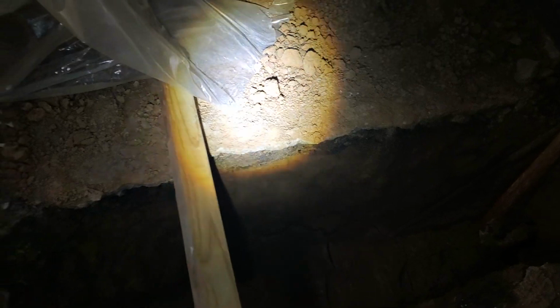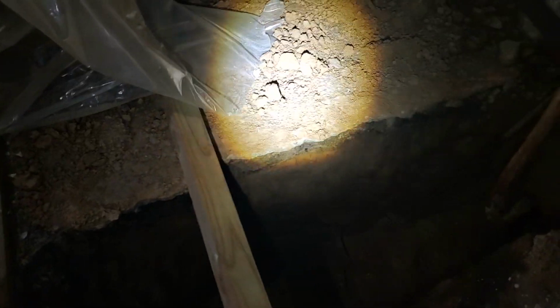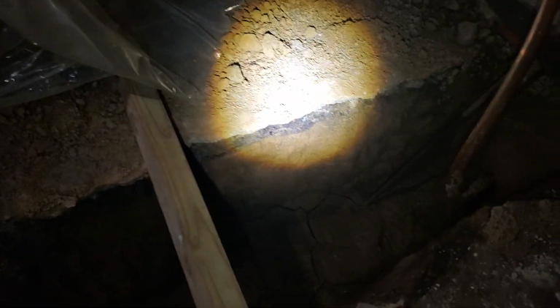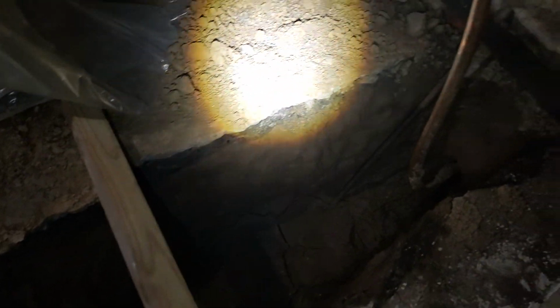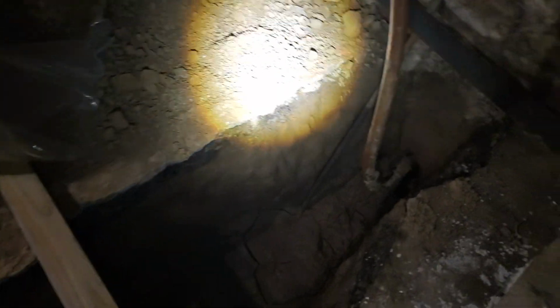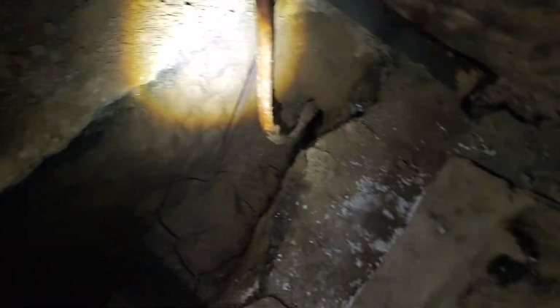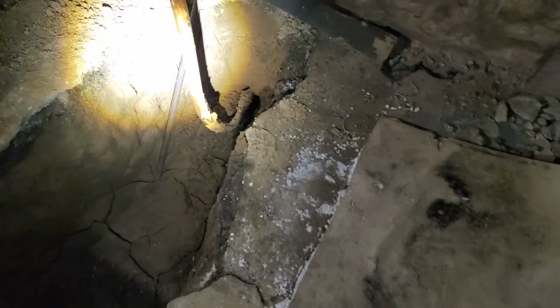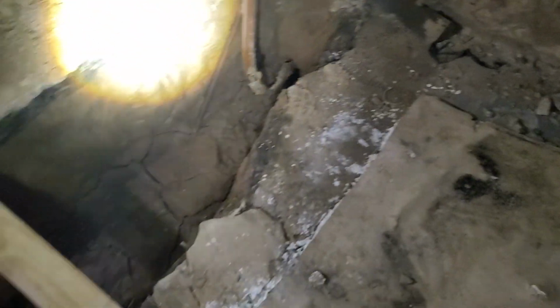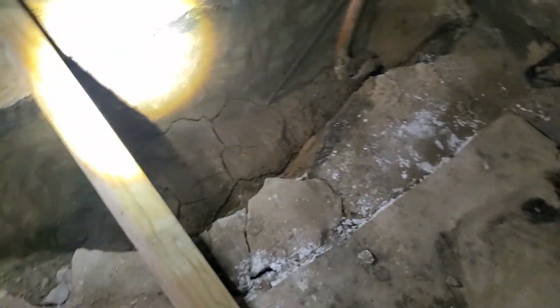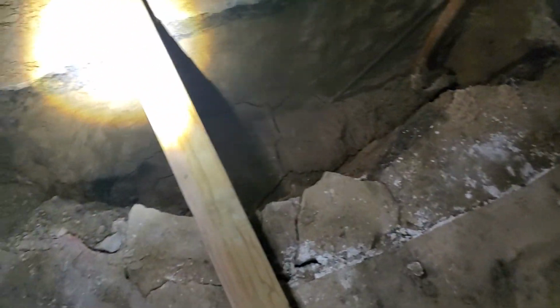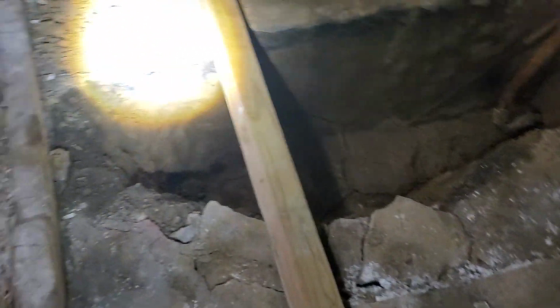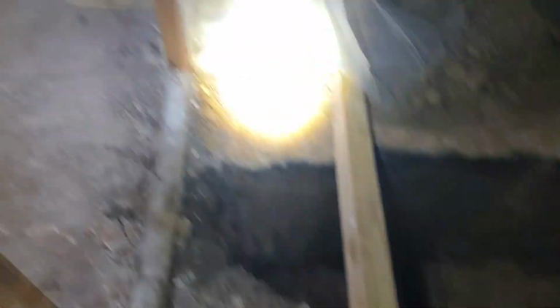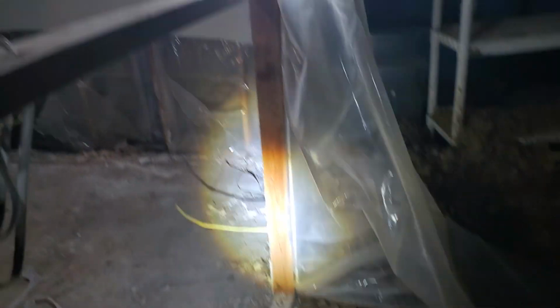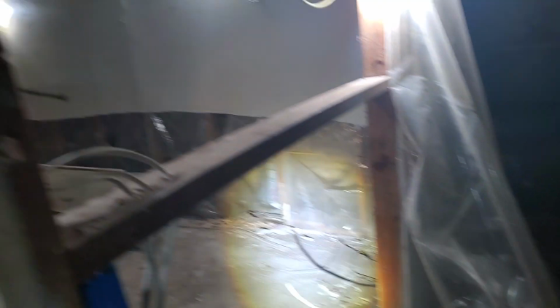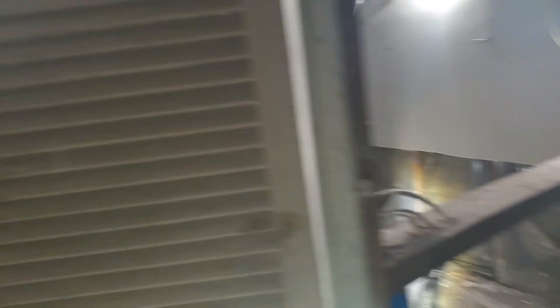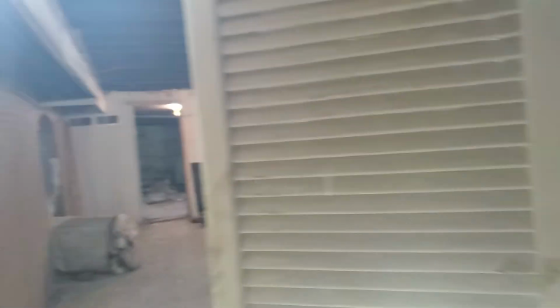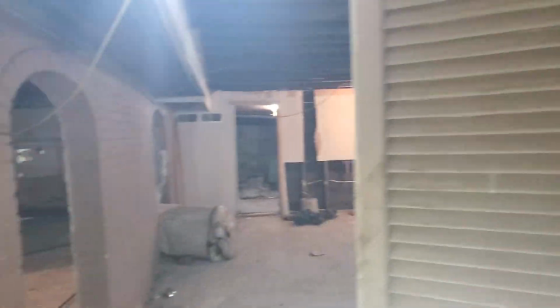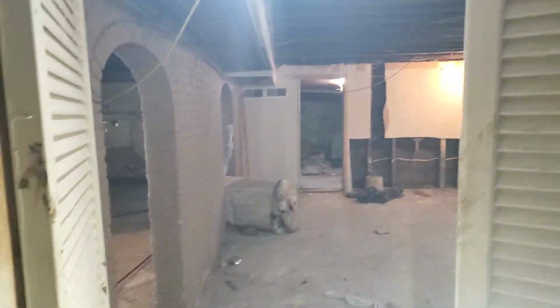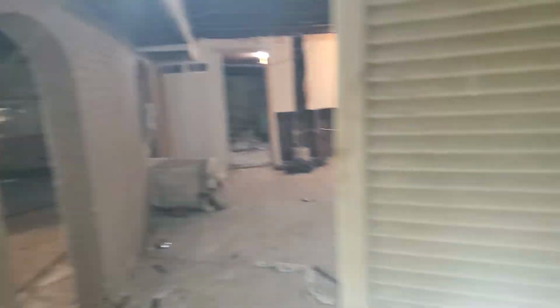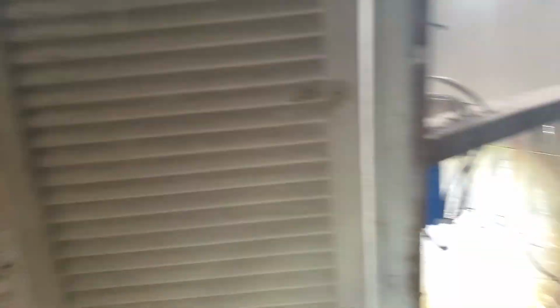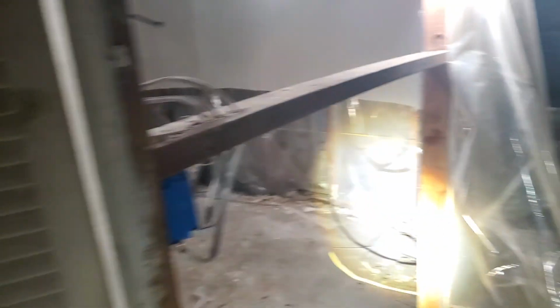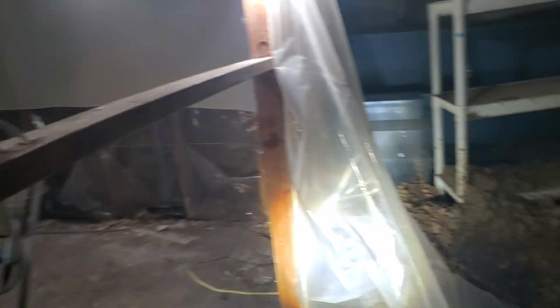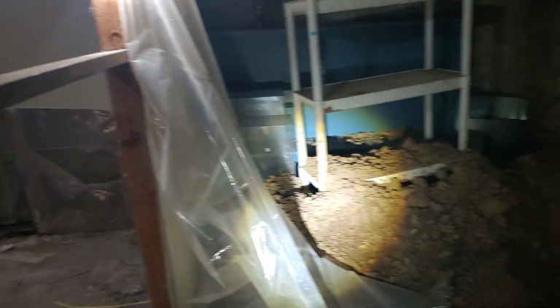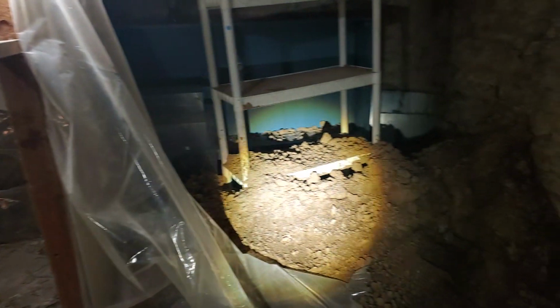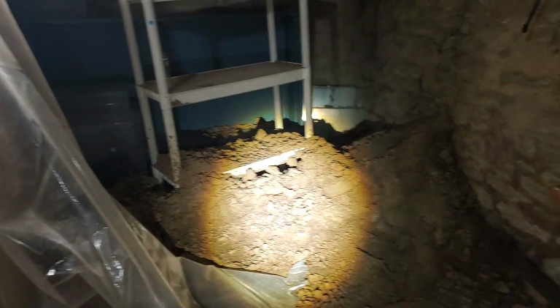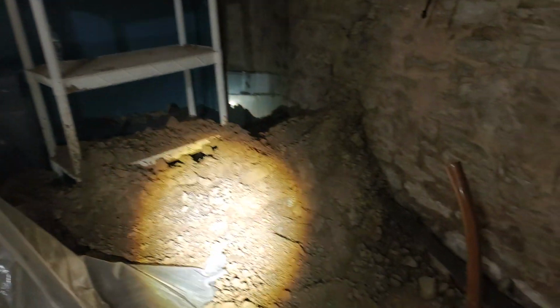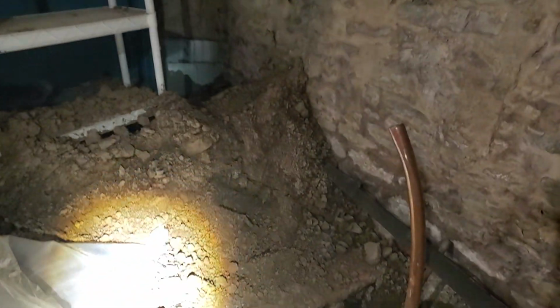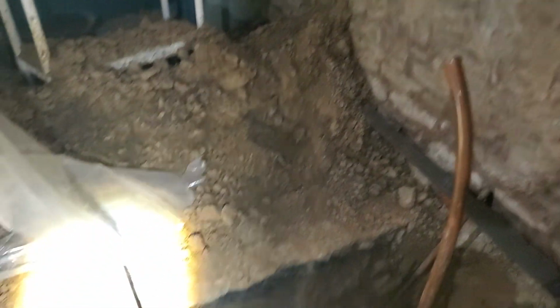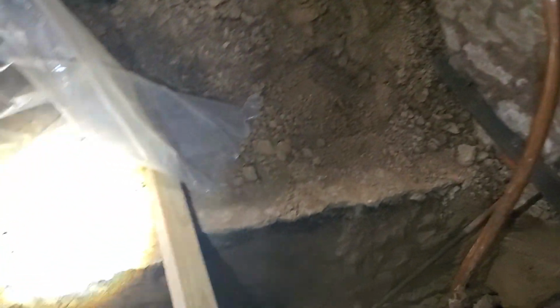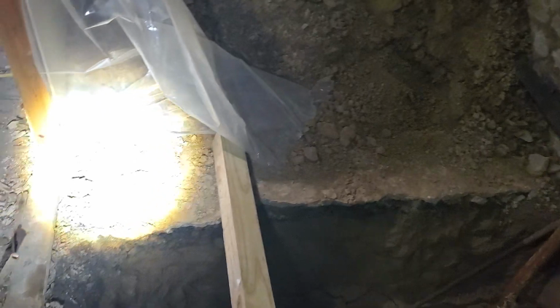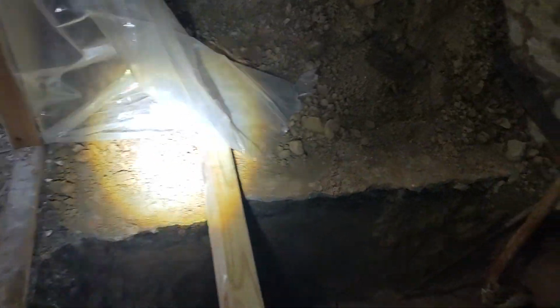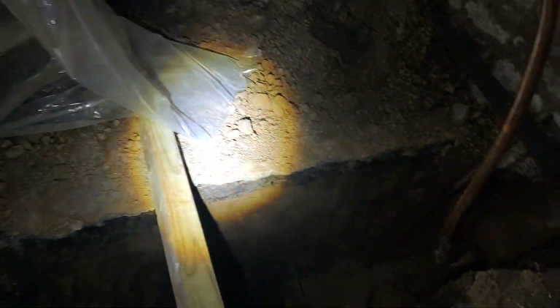Hello folks, today we are in an old home and I'm down in the basement. You can kind of see us down through here. This home is well over 100 years old, beautiful neighborhood.